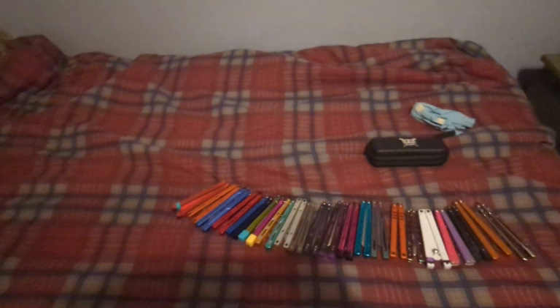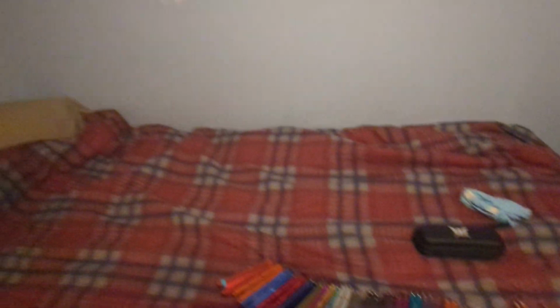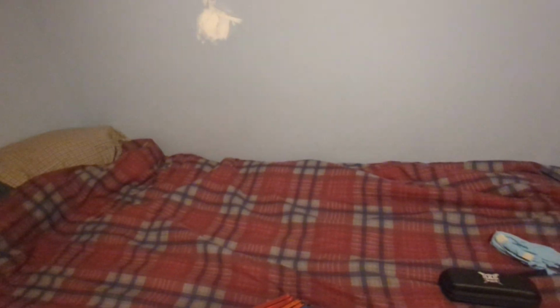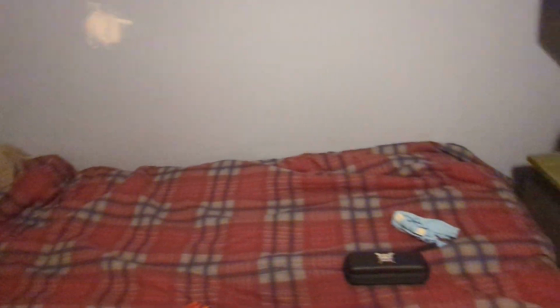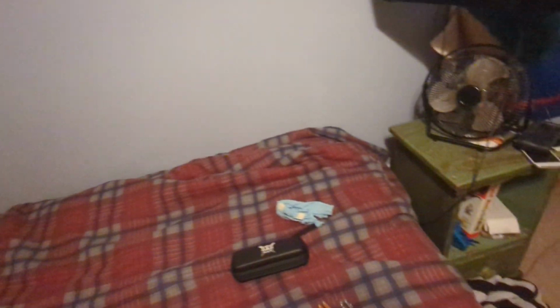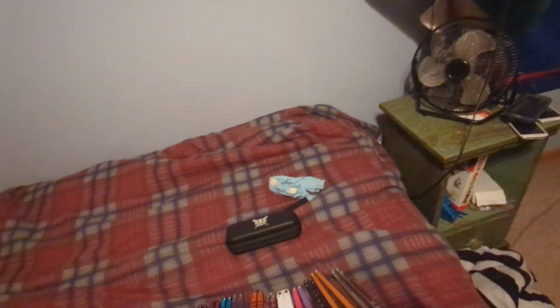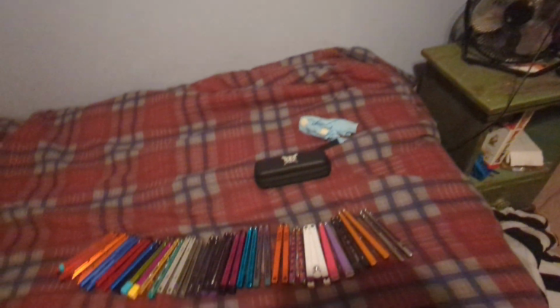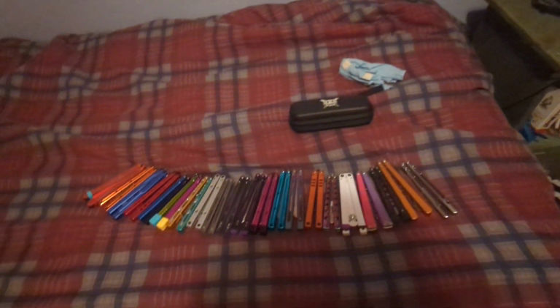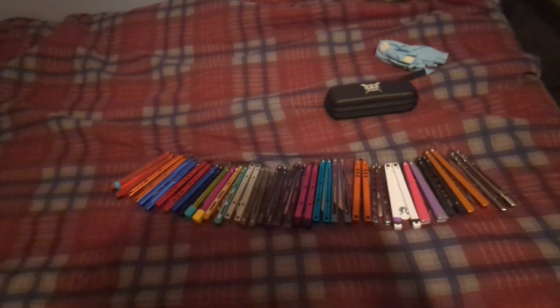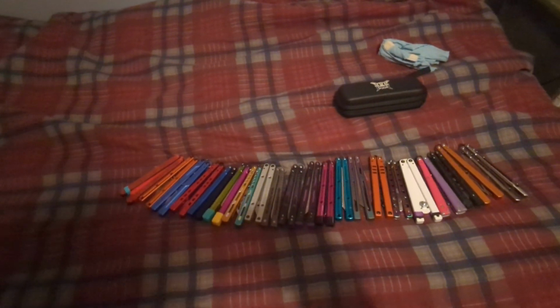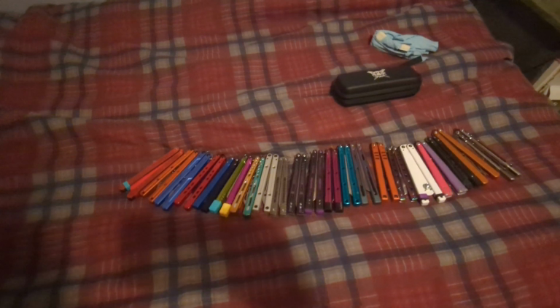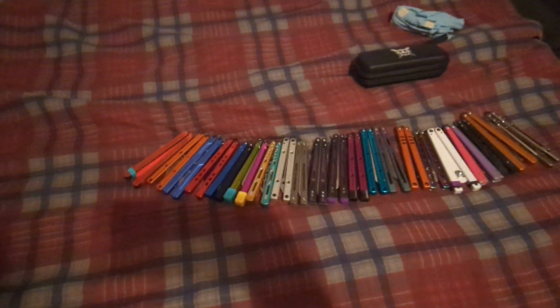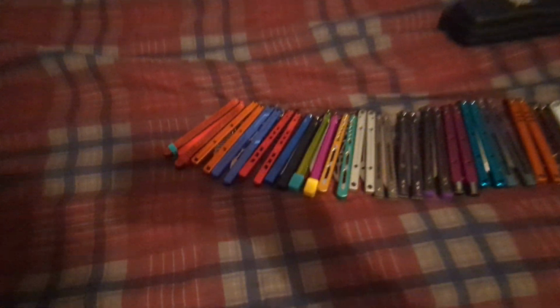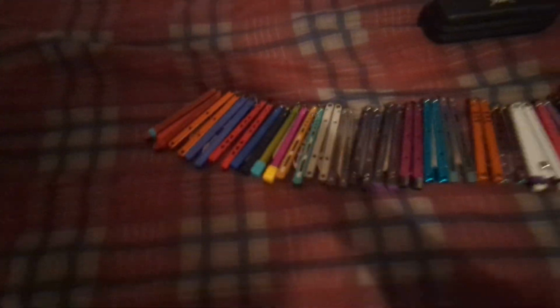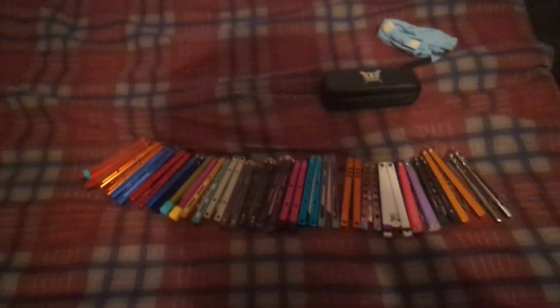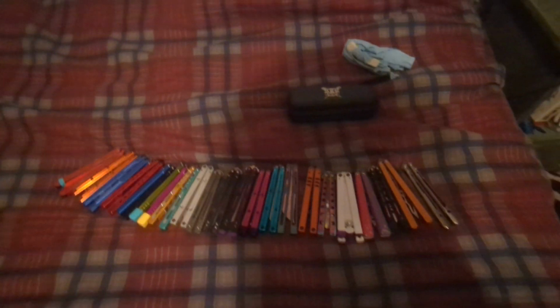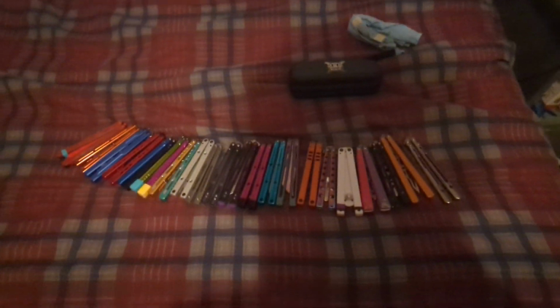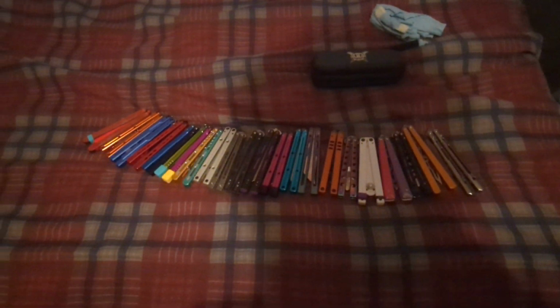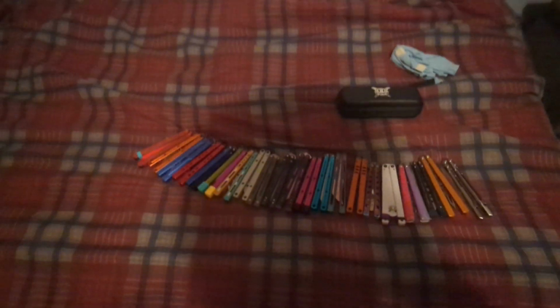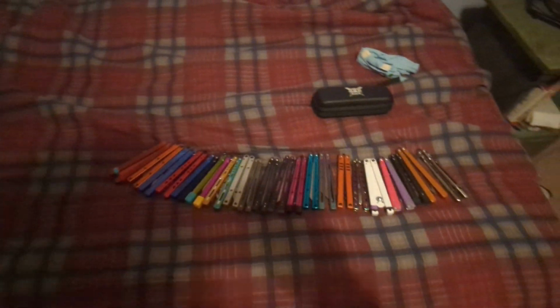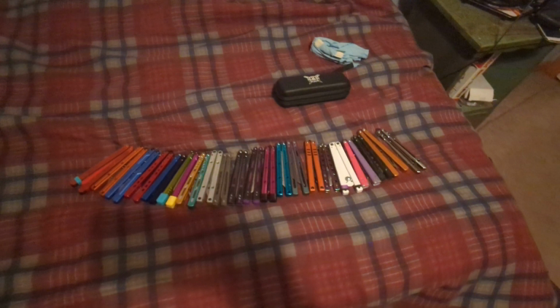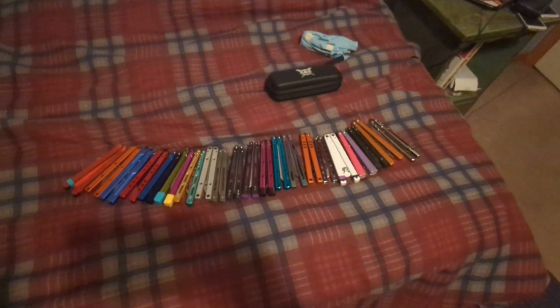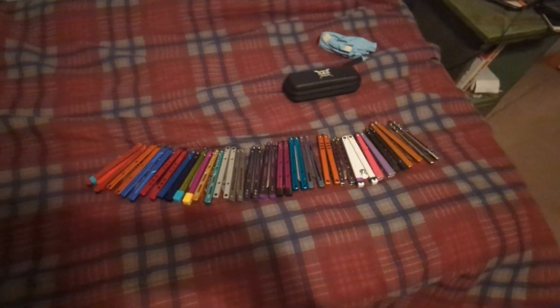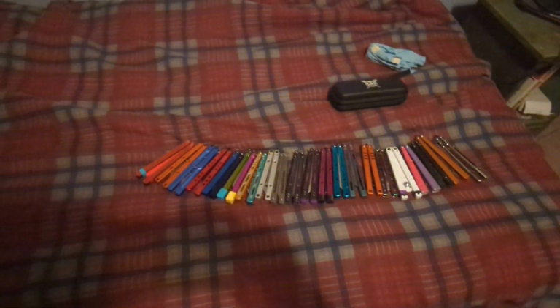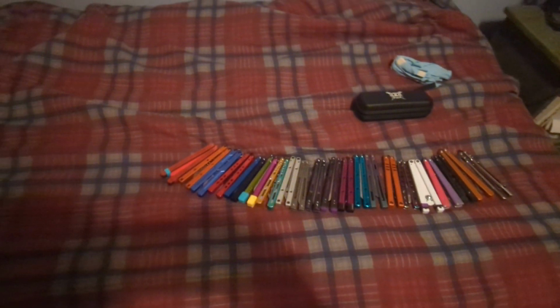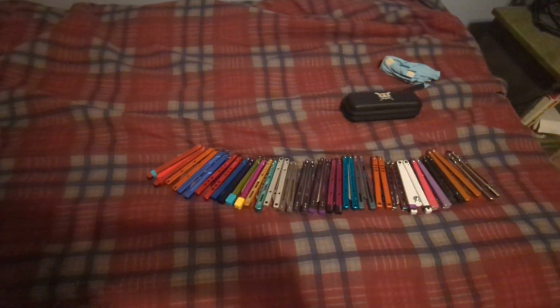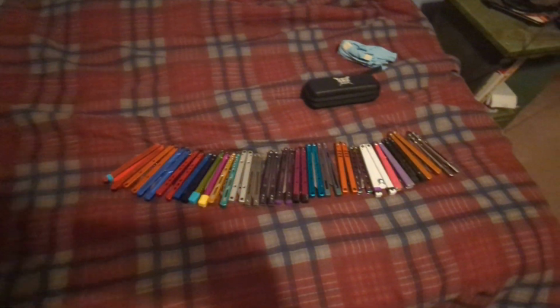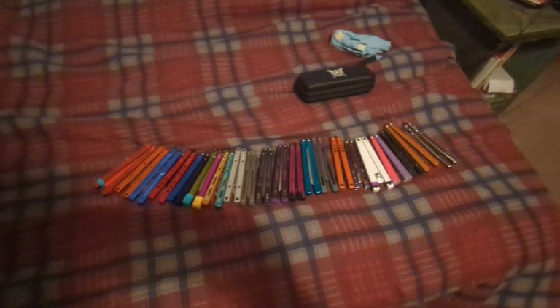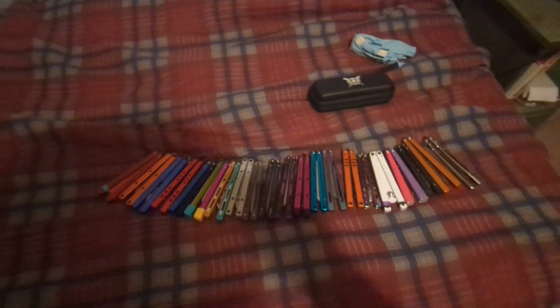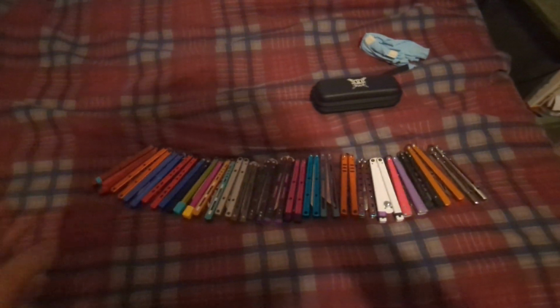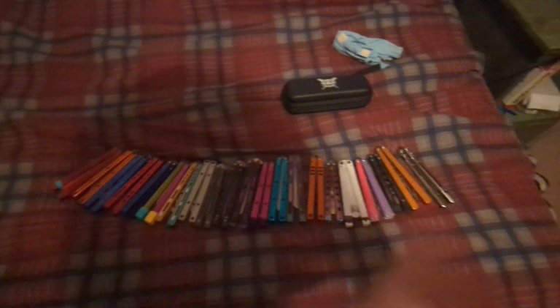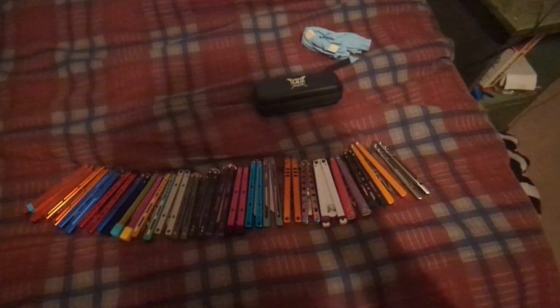Hey guys, welcome back to another video. In today's video, as you can see, I've got all my balisongs lined up here. I'm going to be doing a collection video, so let's get straight into it. This is going to be in no particular order — I'm just going to go from left to right.